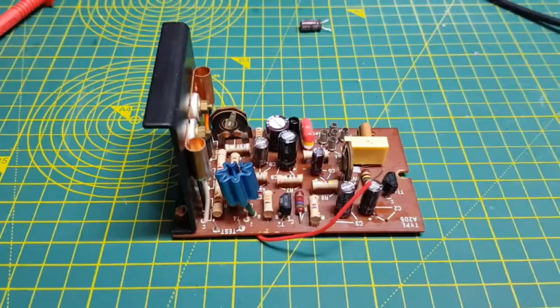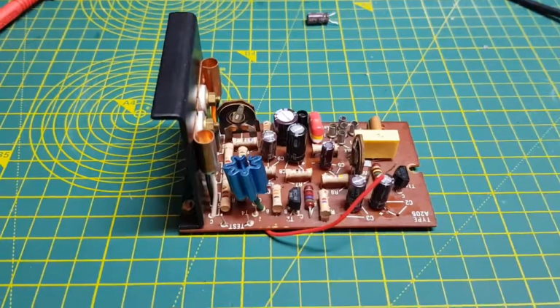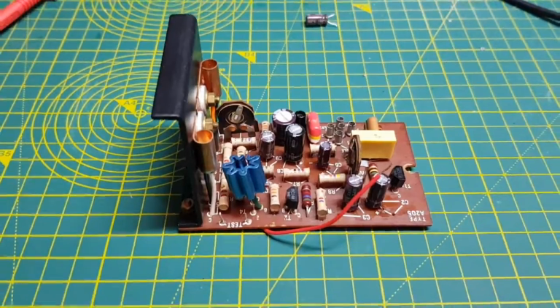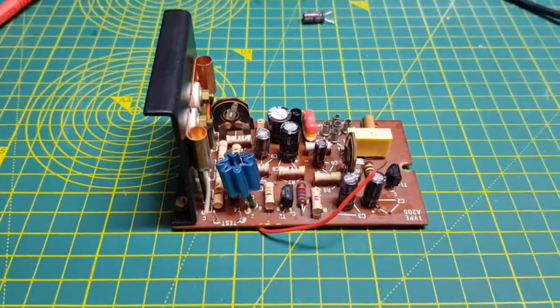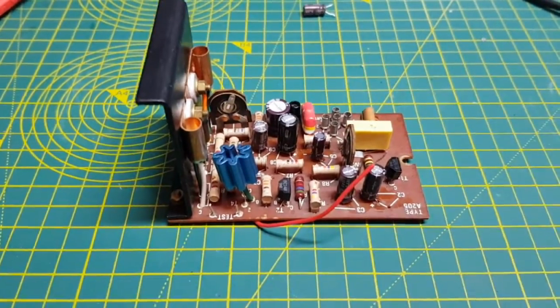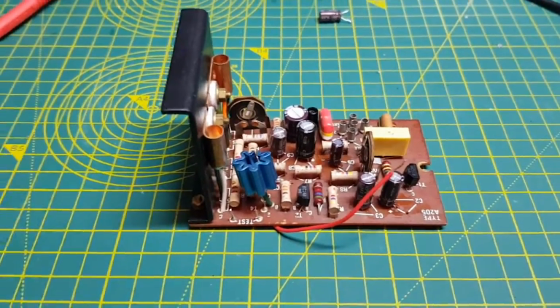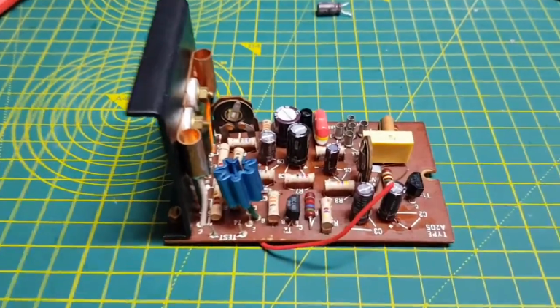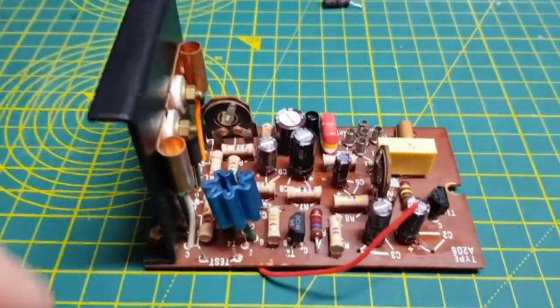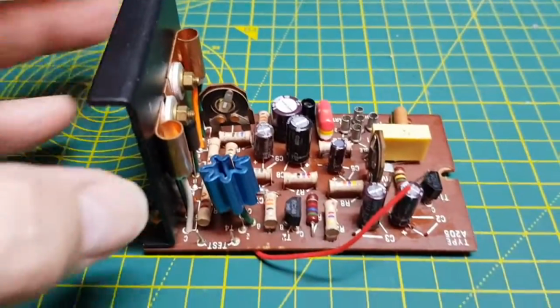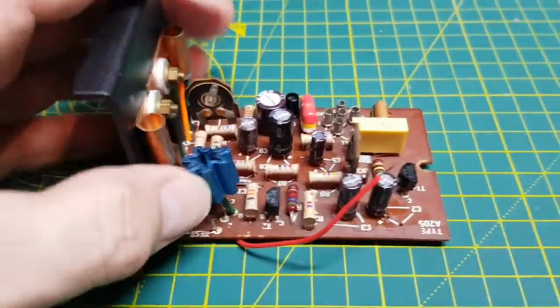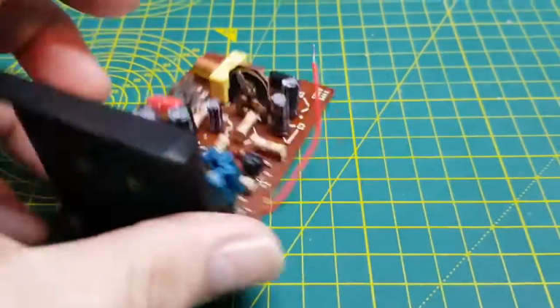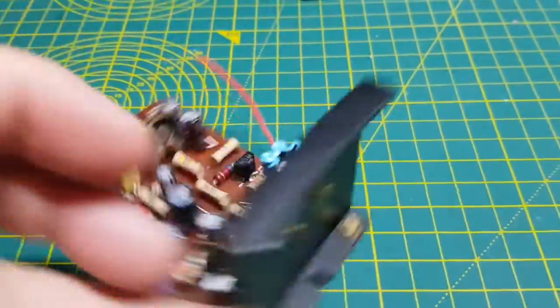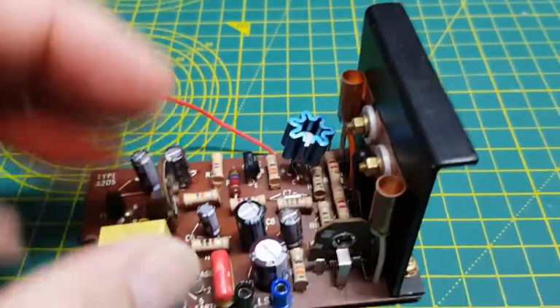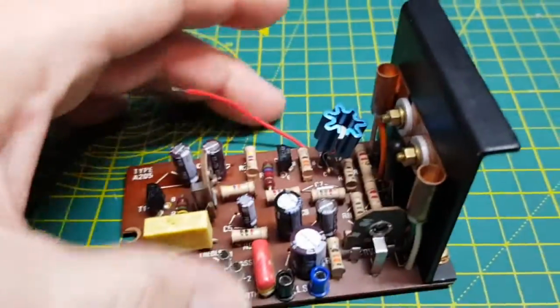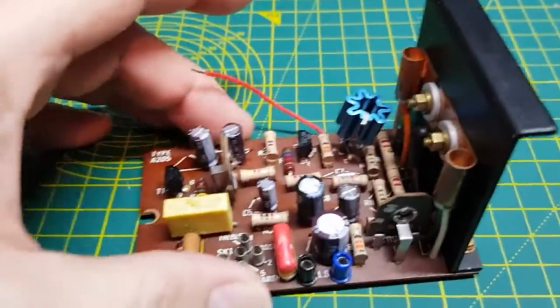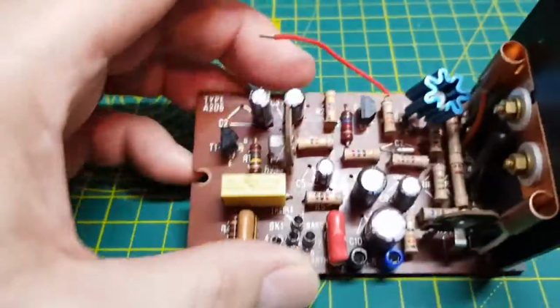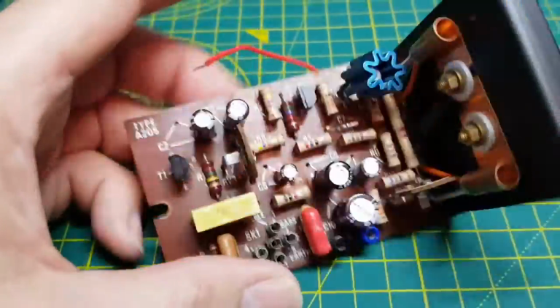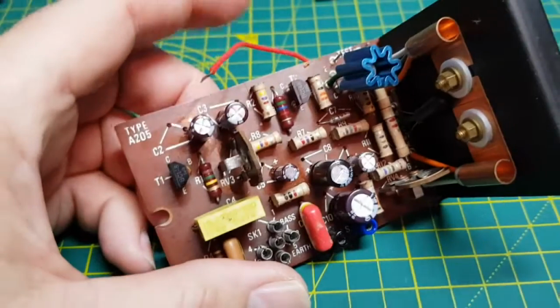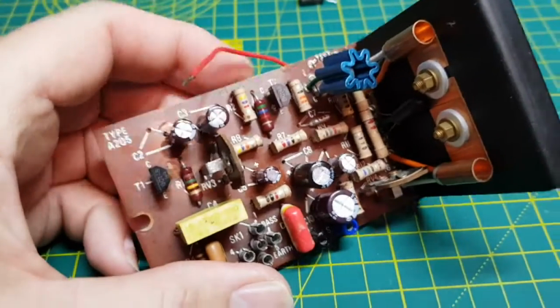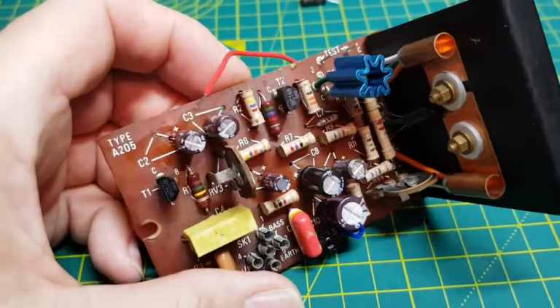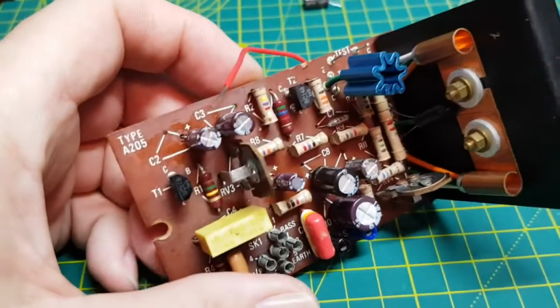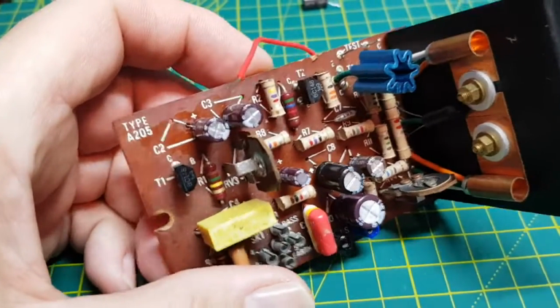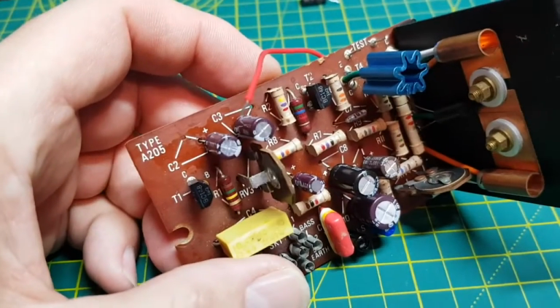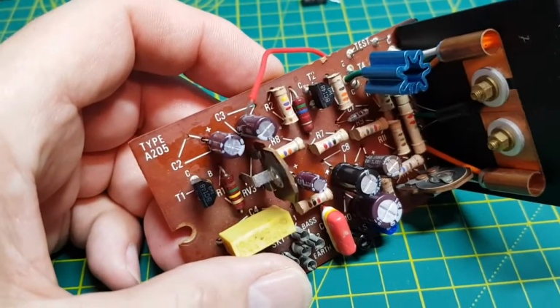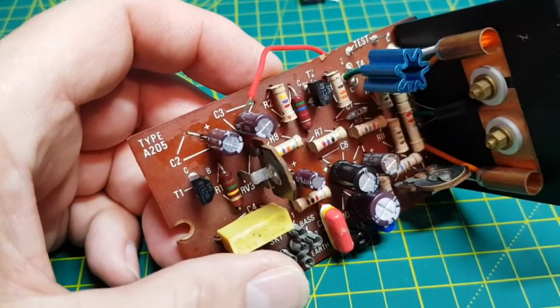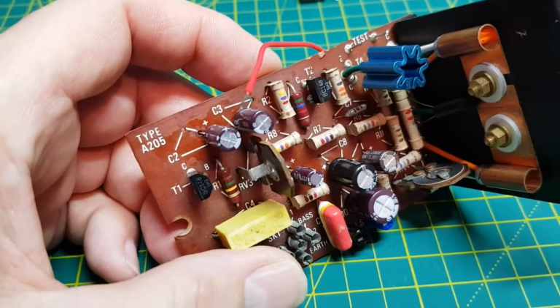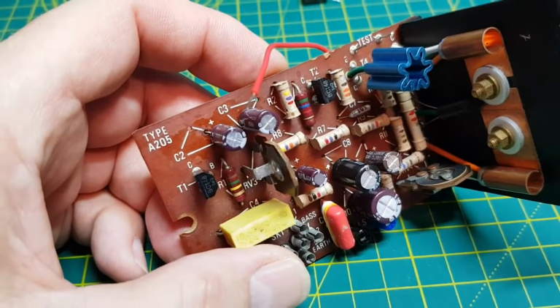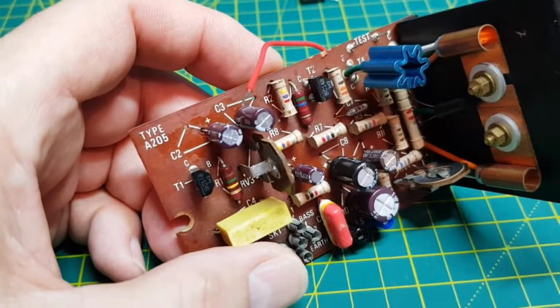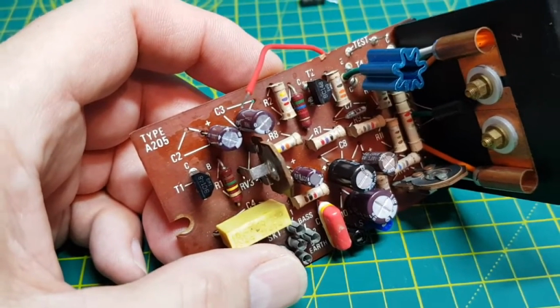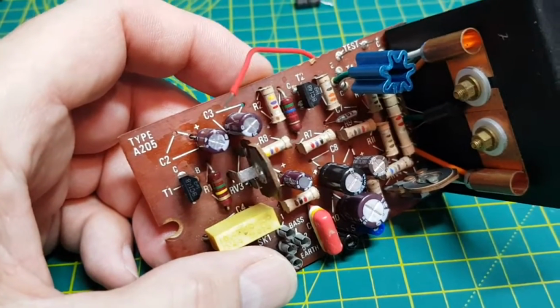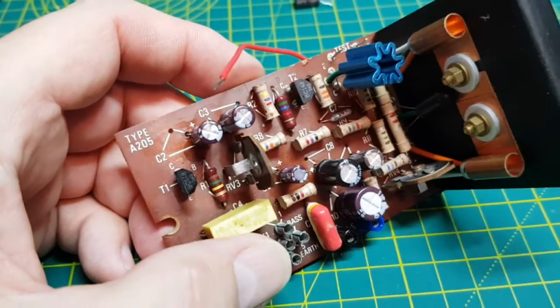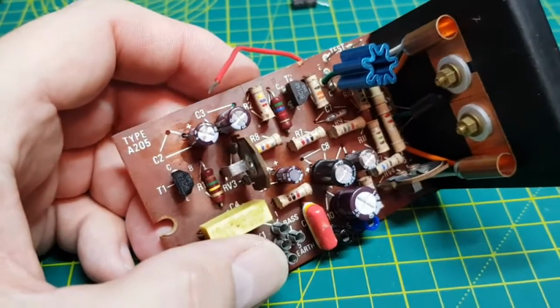Welcome. We've got the amplifier board out of the Sovereign 2, RP25, A205.